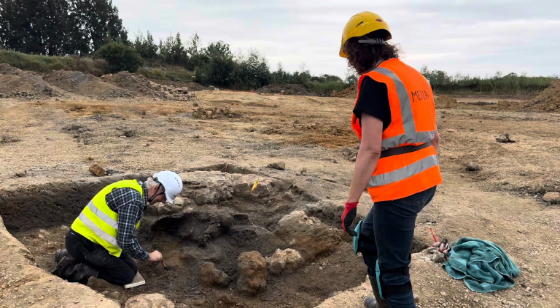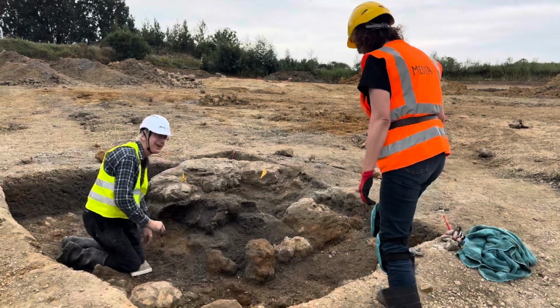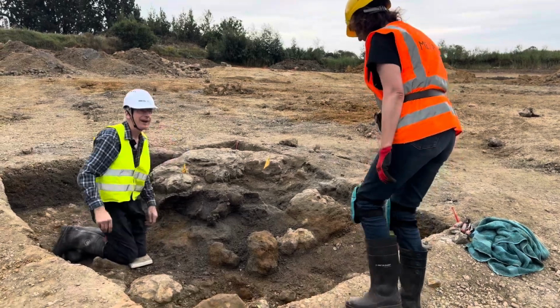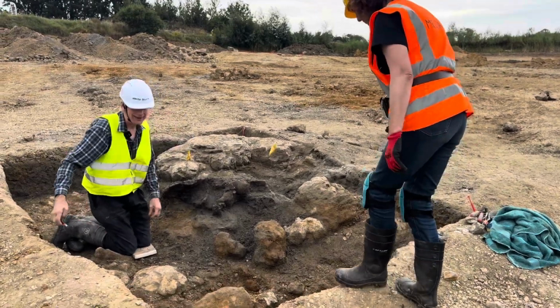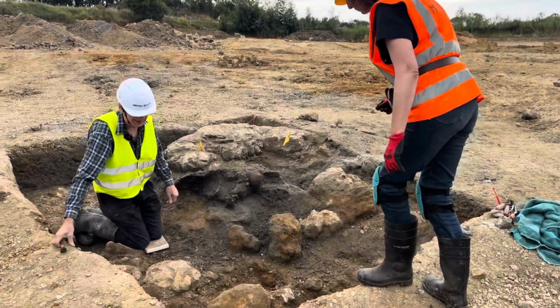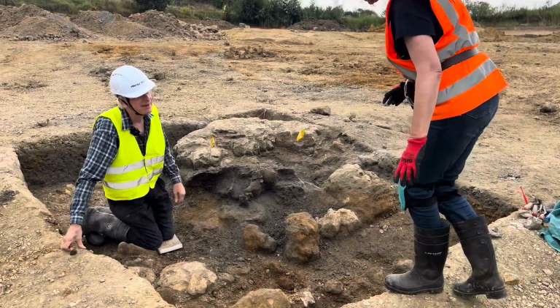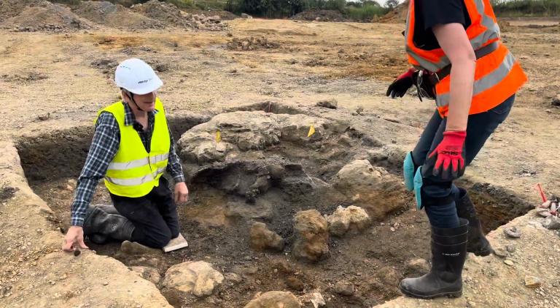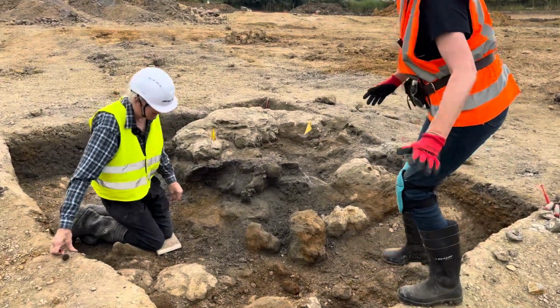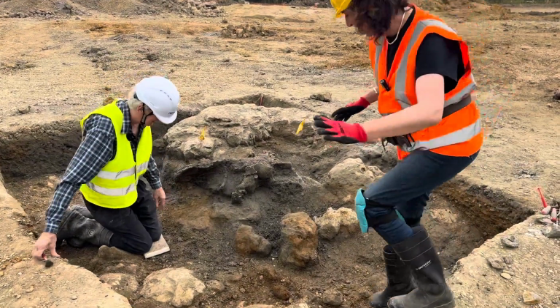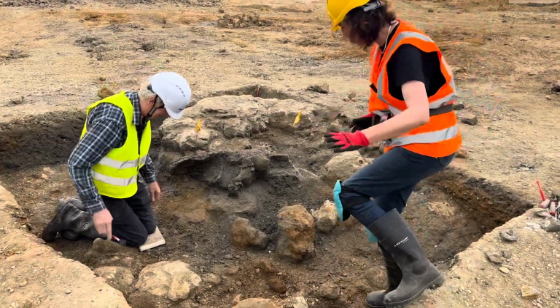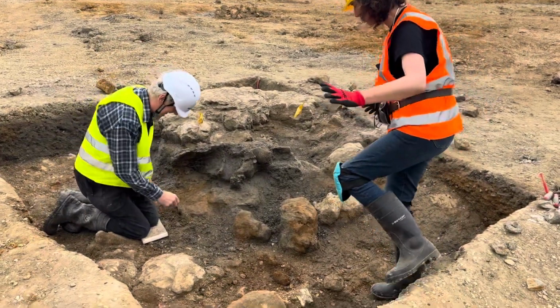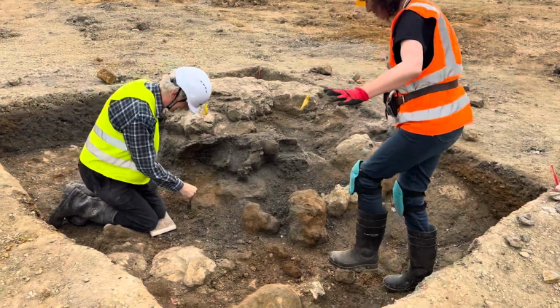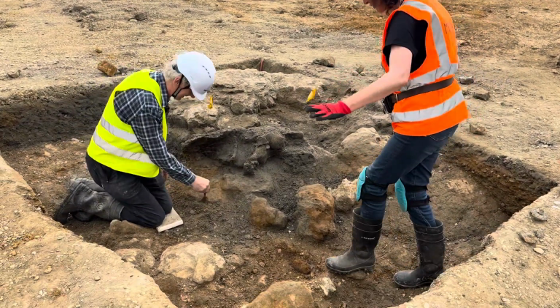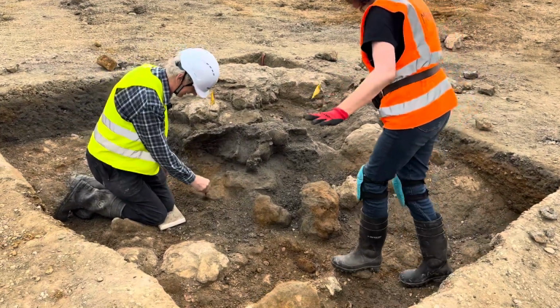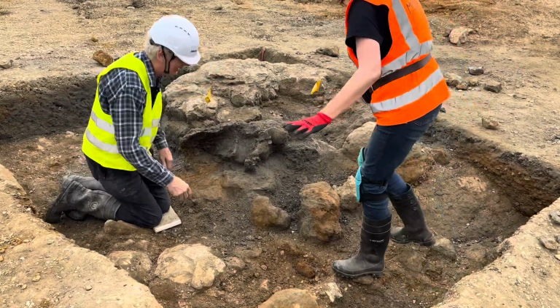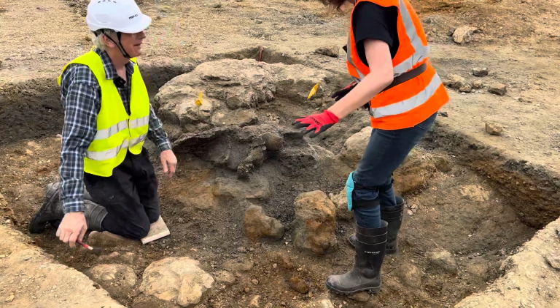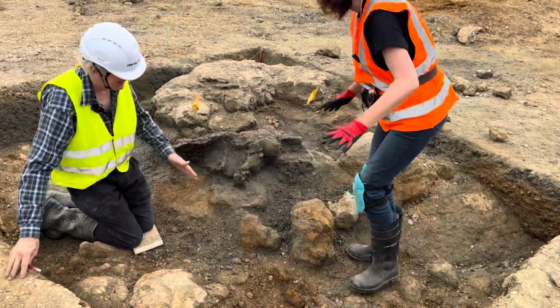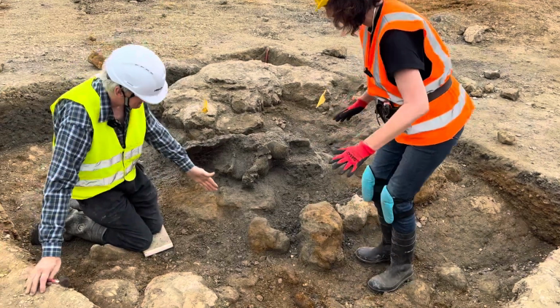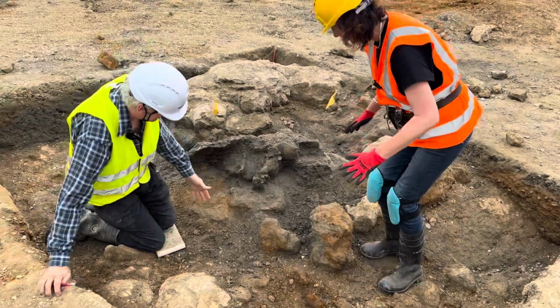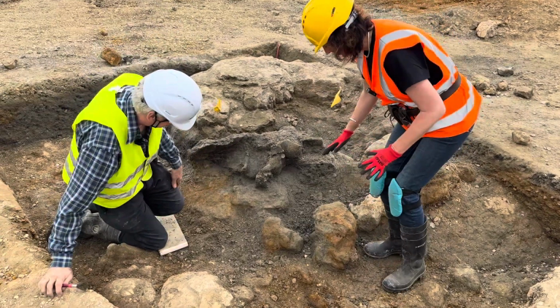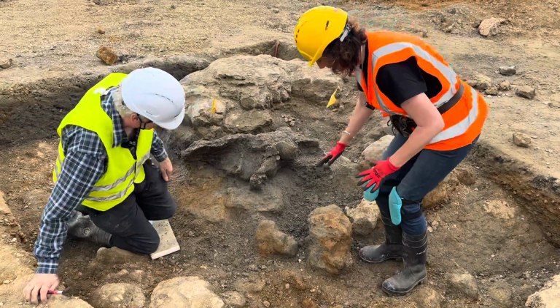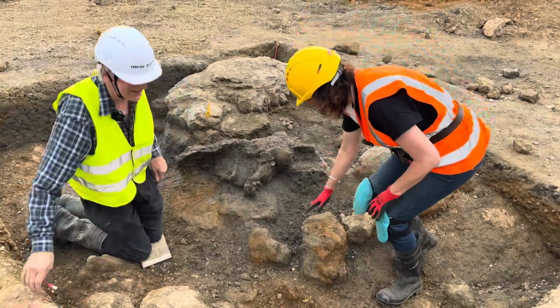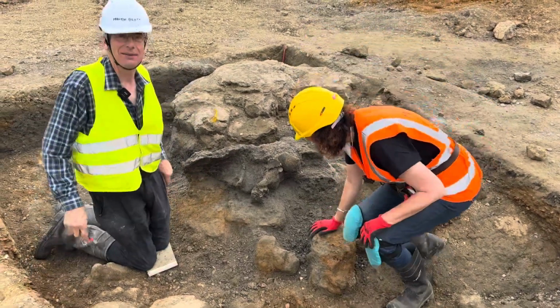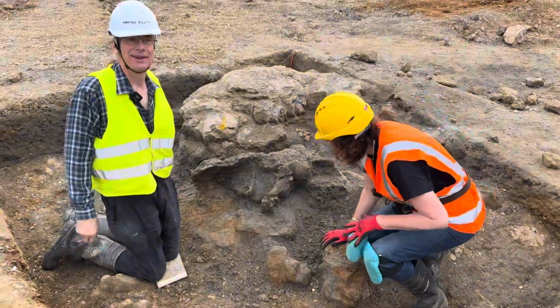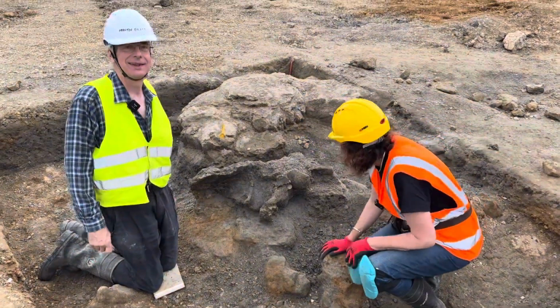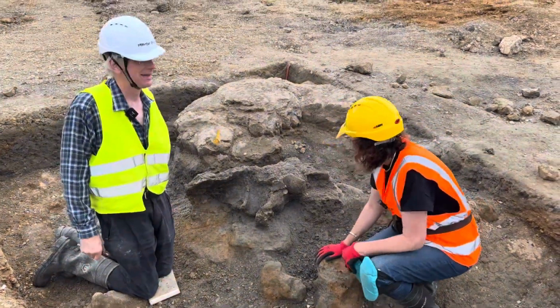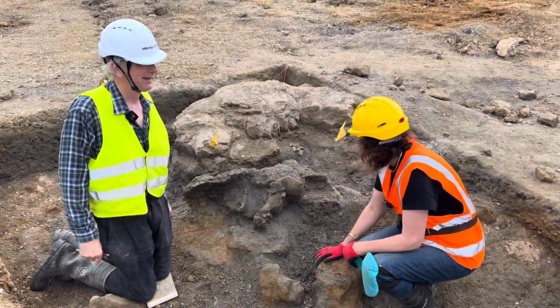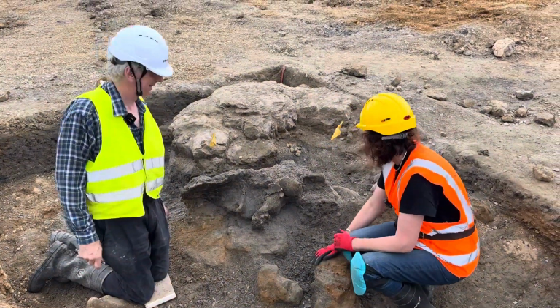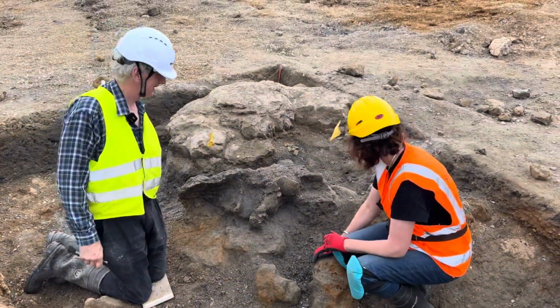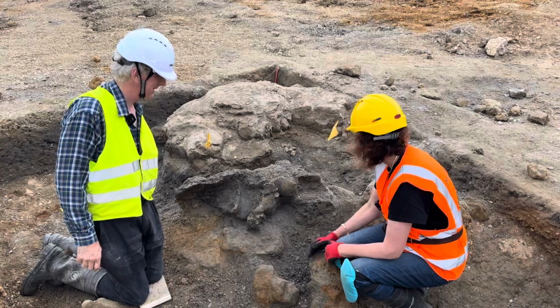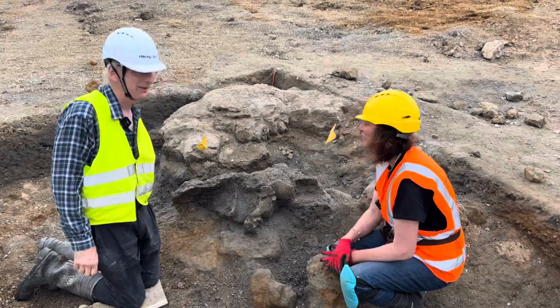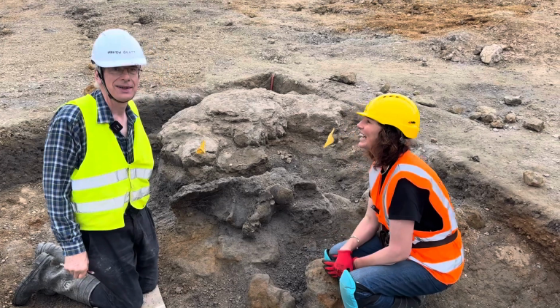Hello Martin, busy at work. Now I'm going to be very careful getting in your trench because I don't want to get too close to anything that's delicate. Can you tell us what we're looking at?